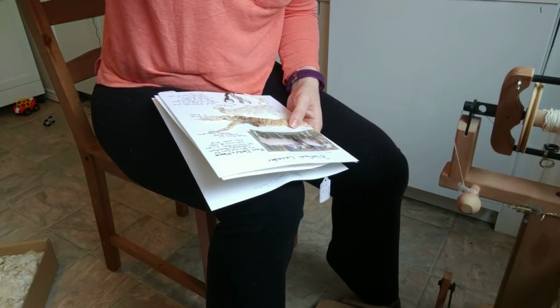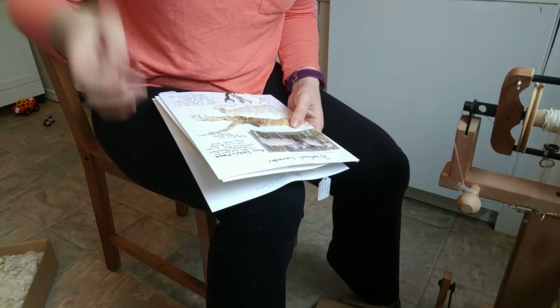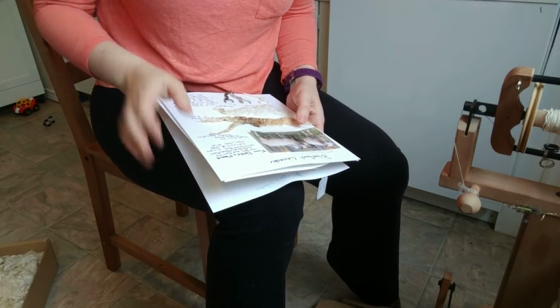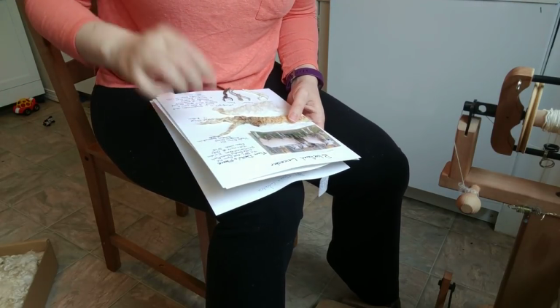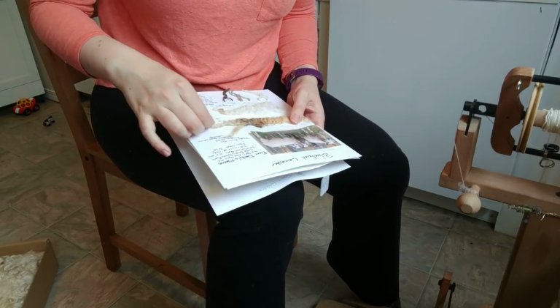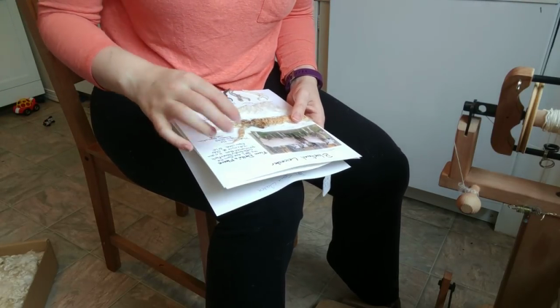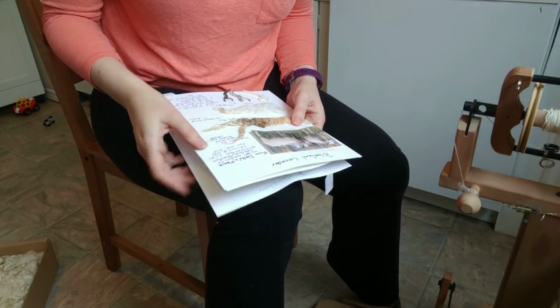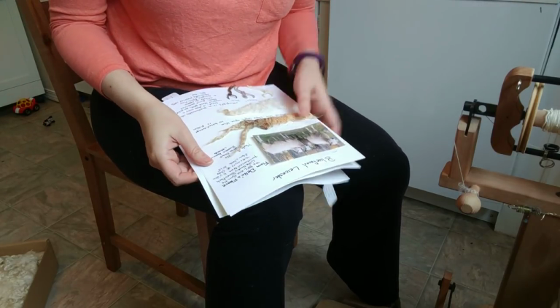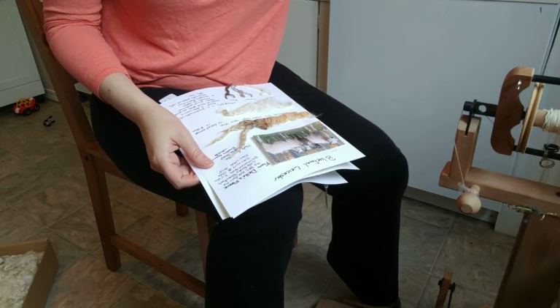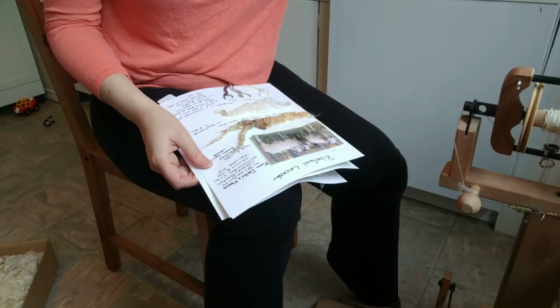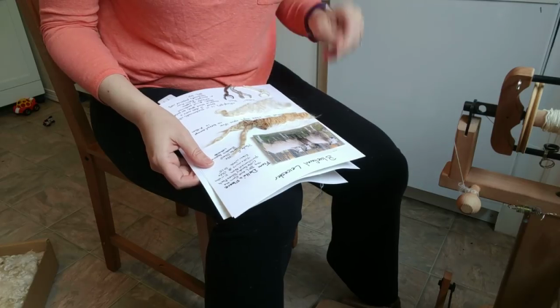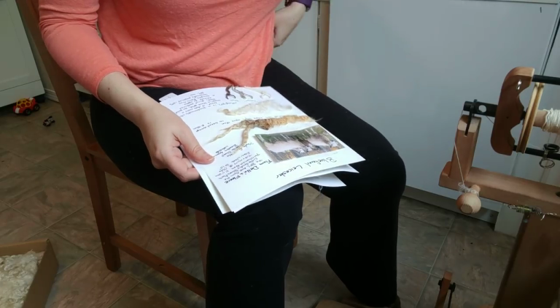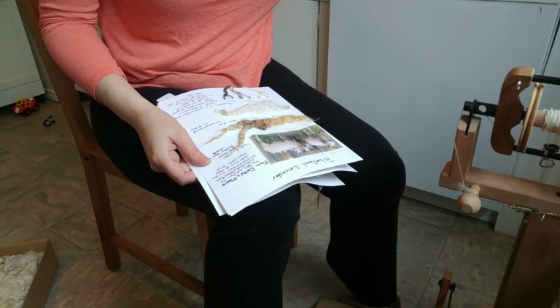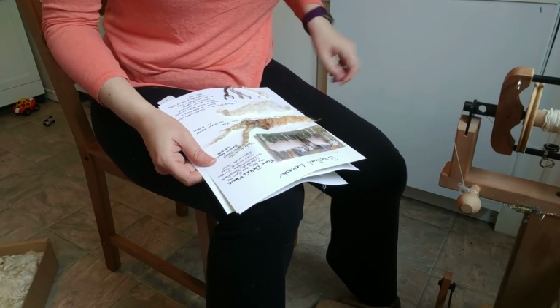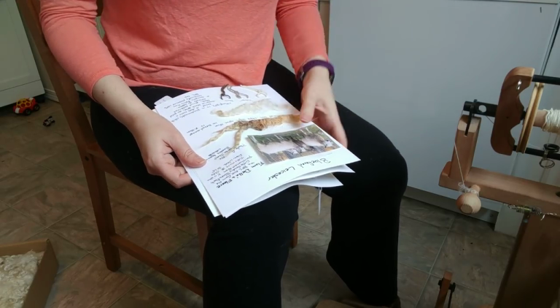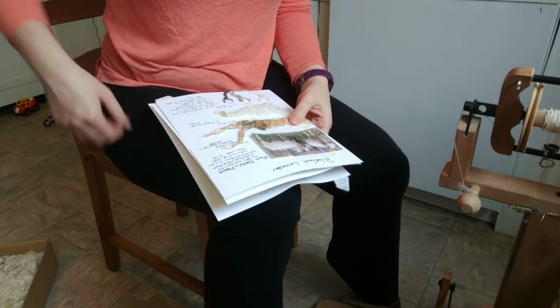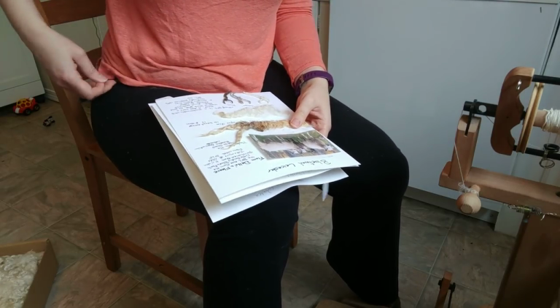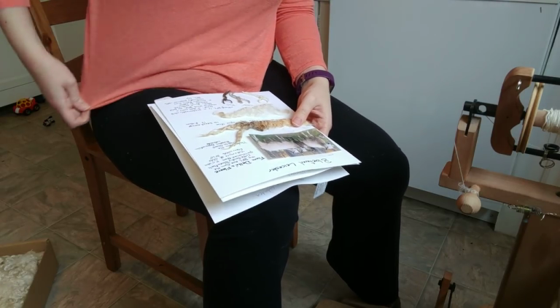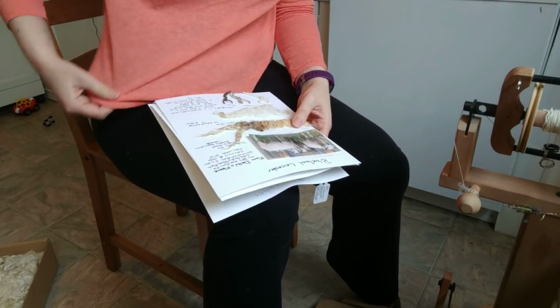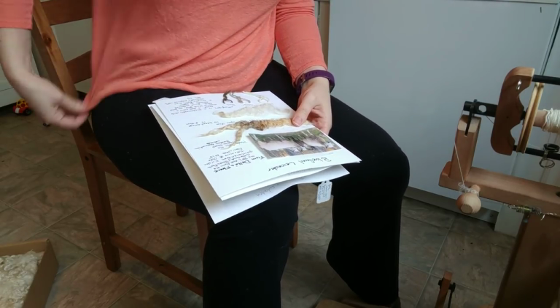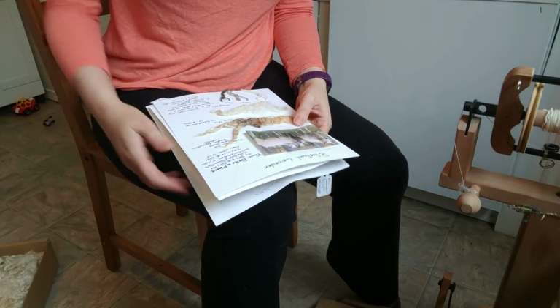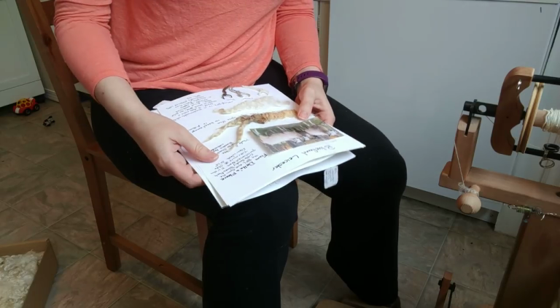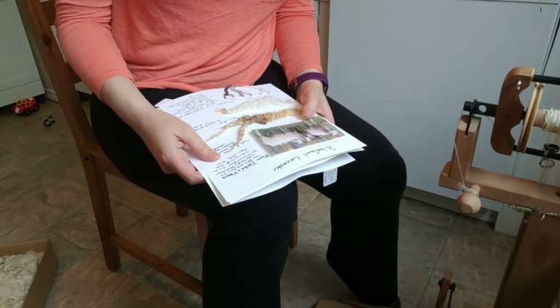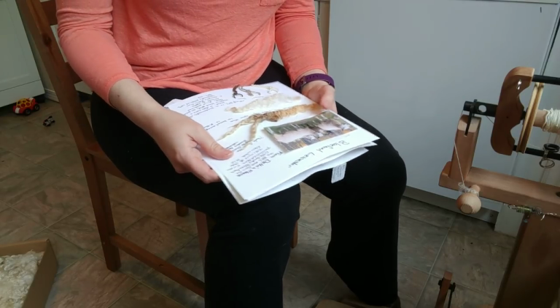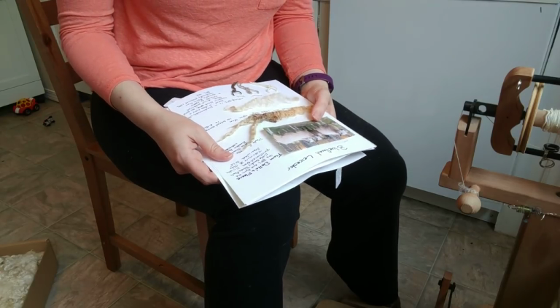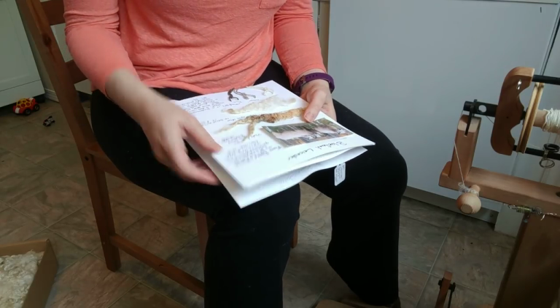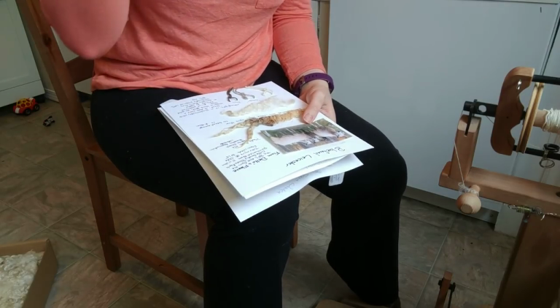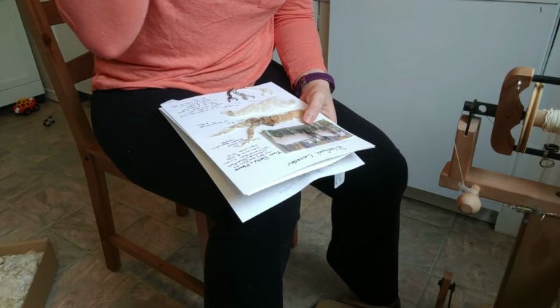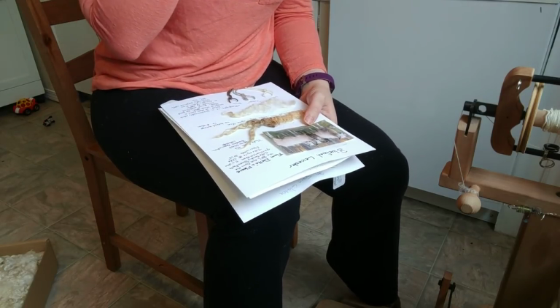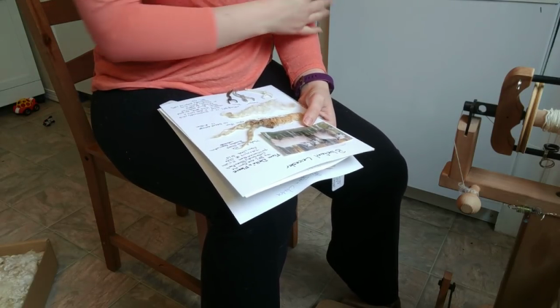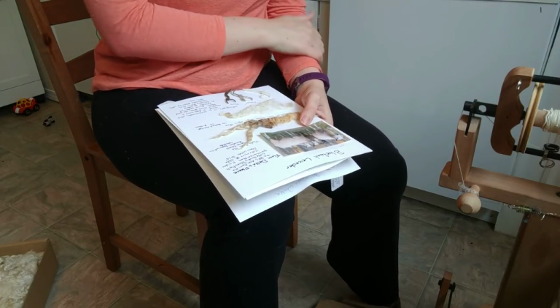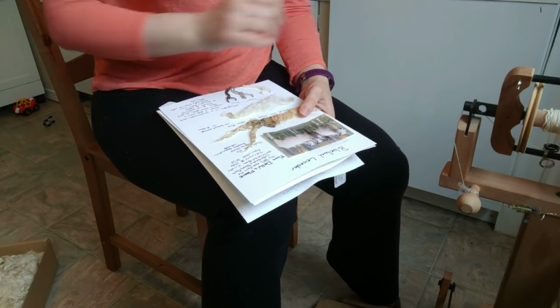All right, Sarah here, making a YarnLab spinning video. This is going to be a breed-specific spinning video. This is work that I have to do for my Master Spinners Level 1, and I figured I would document it here as well.